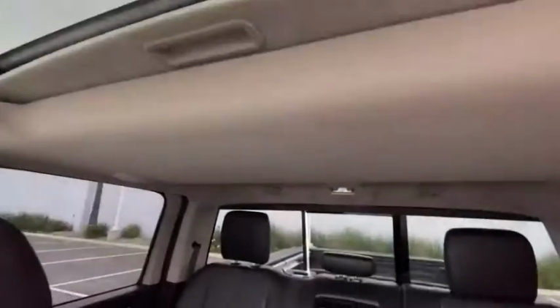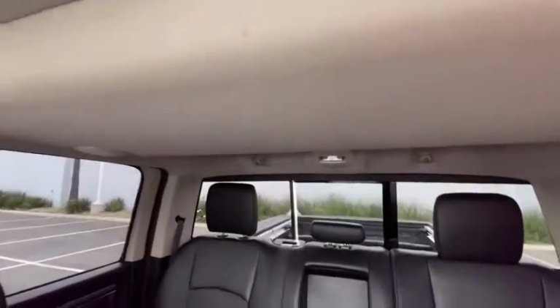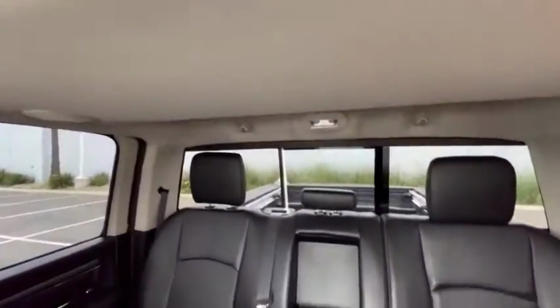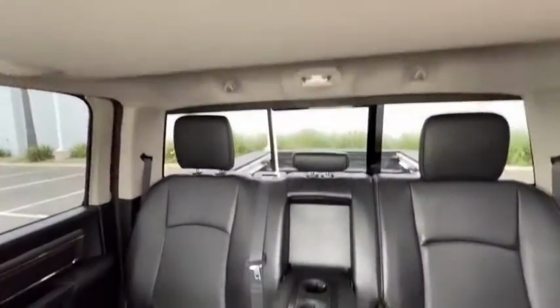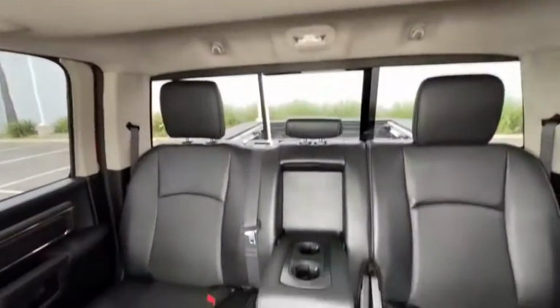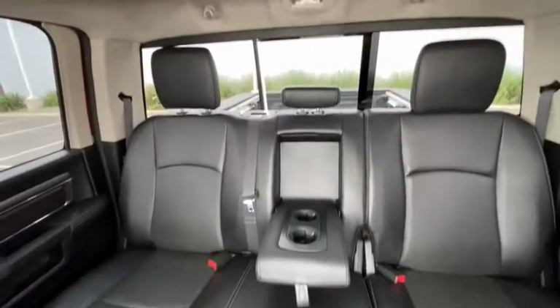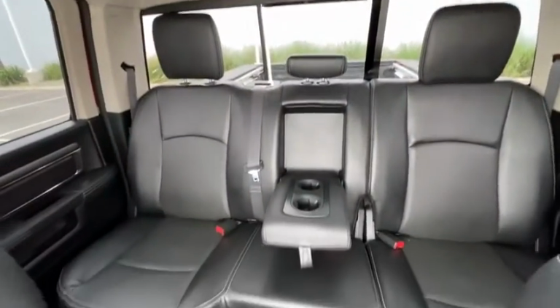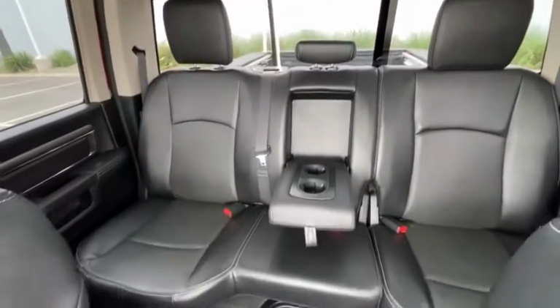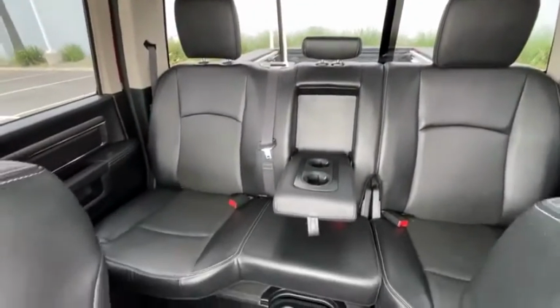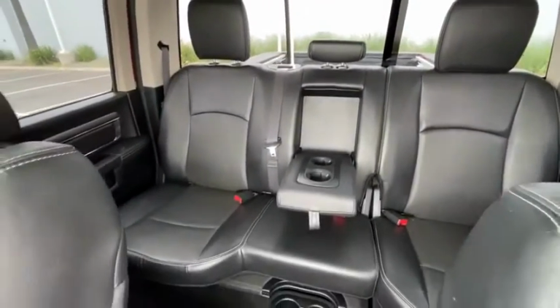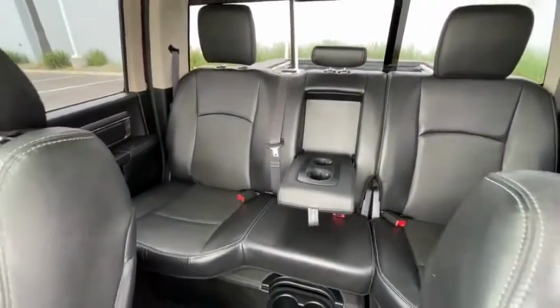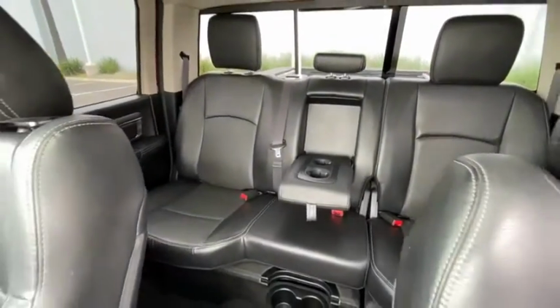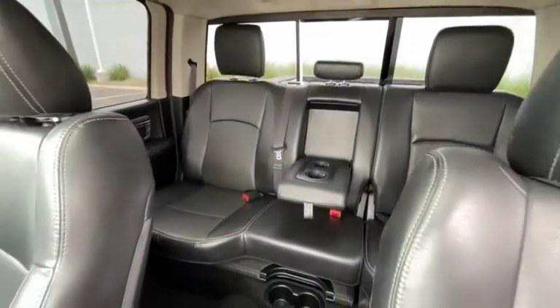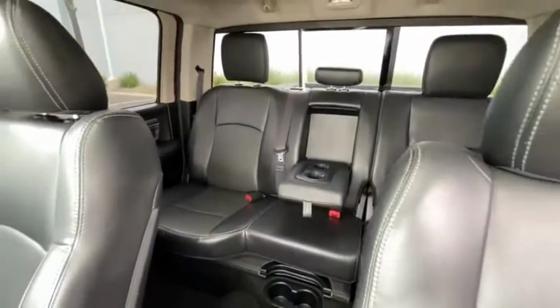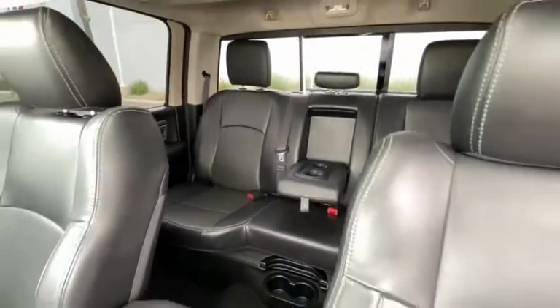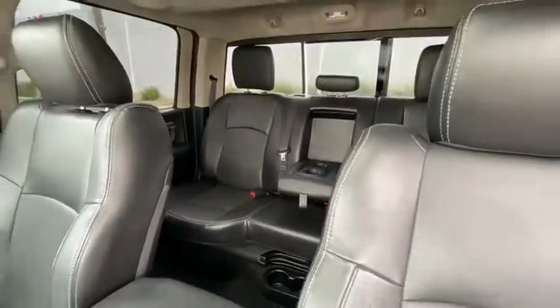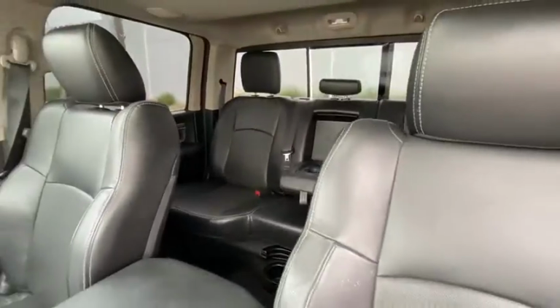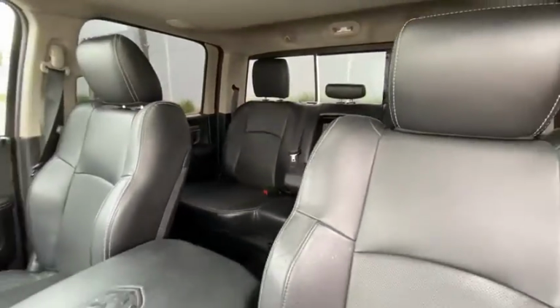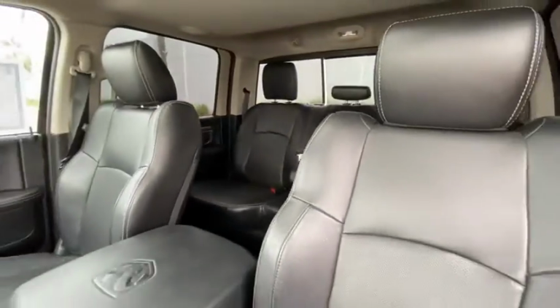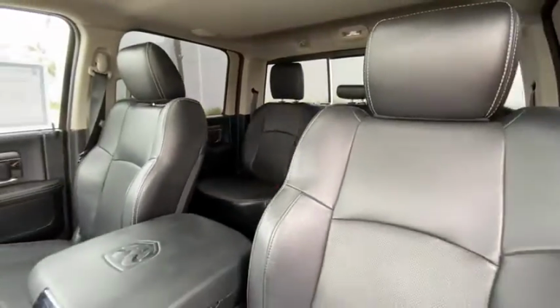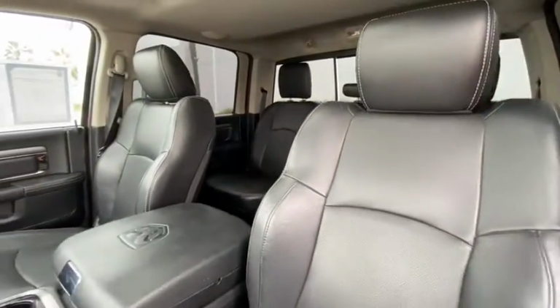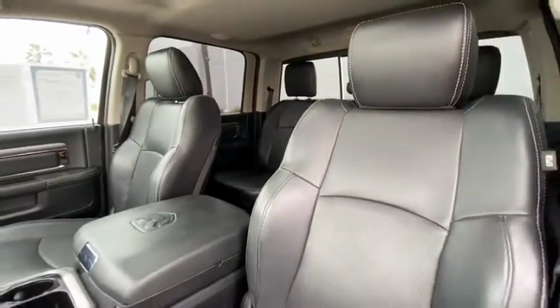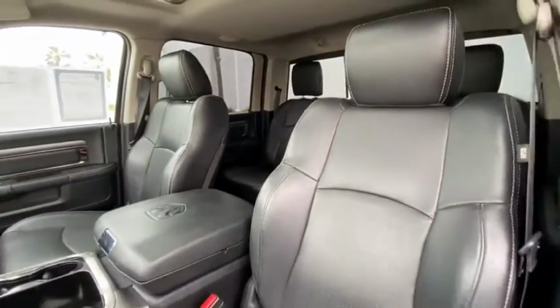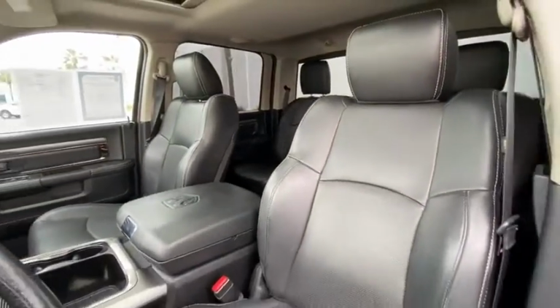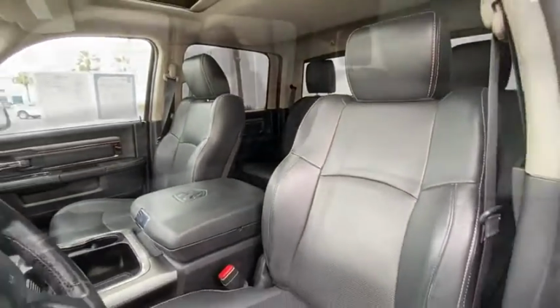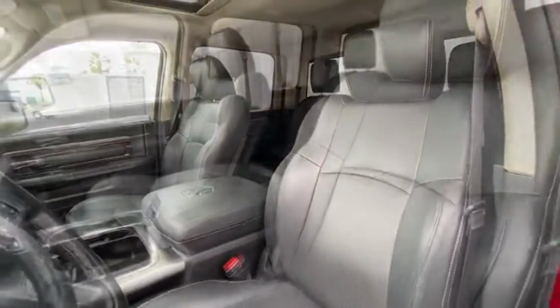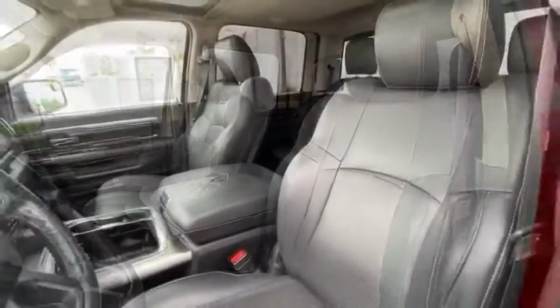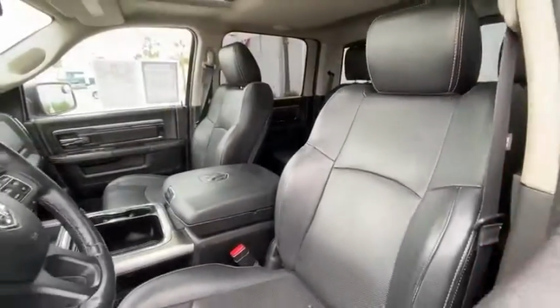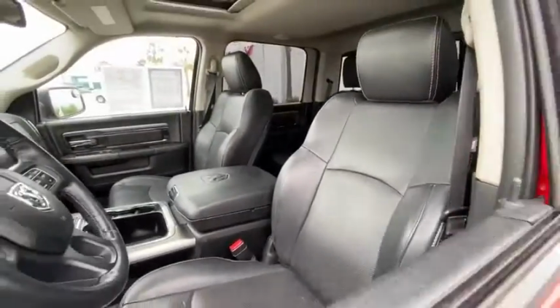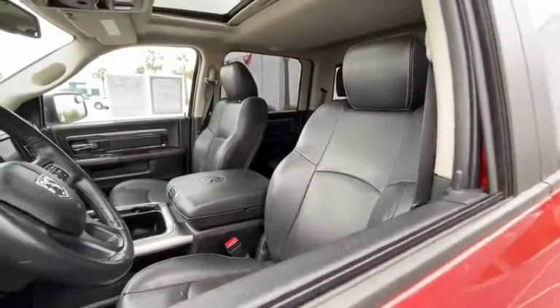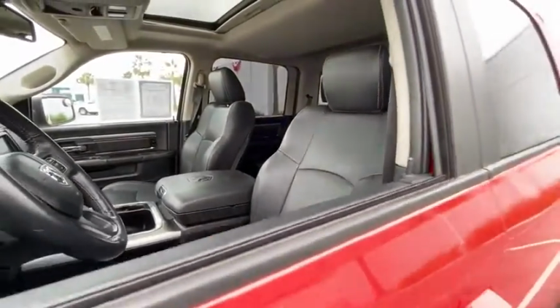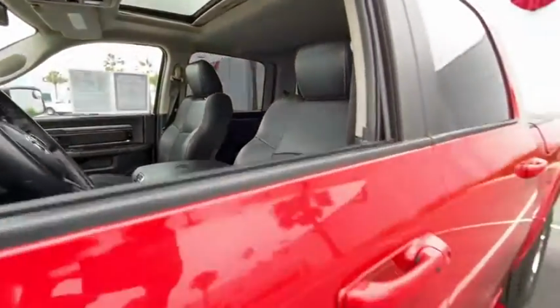Auto-dimming rearview mirror, aluminum wheels, floor mats, climate control, universal garage door opener. Your new ride is just a phone call away.